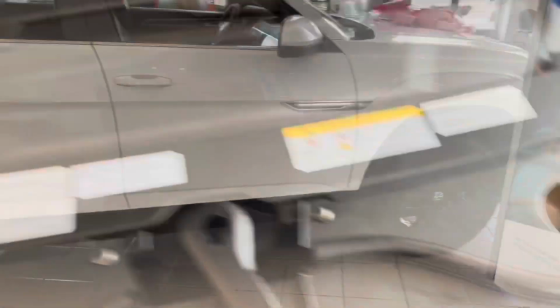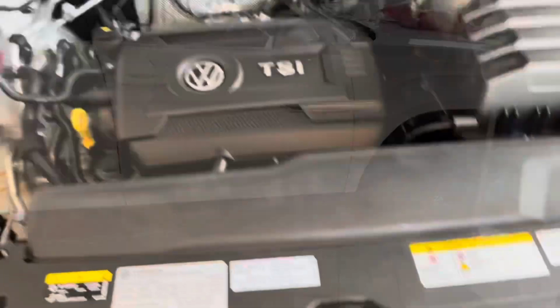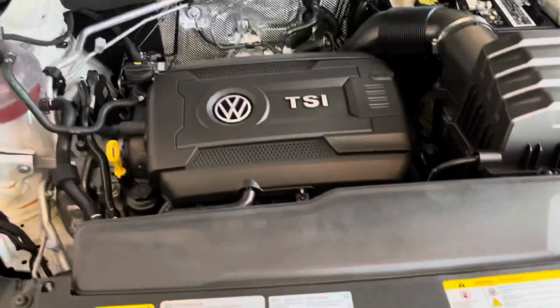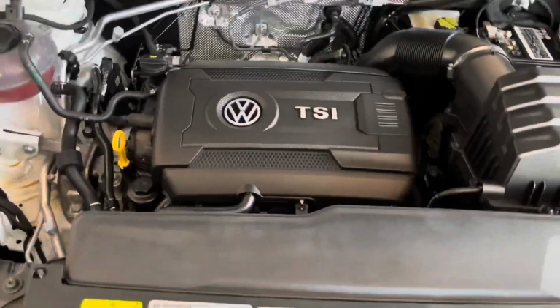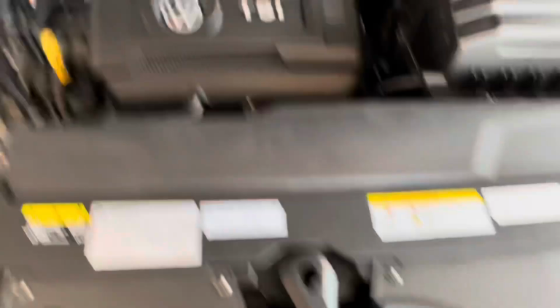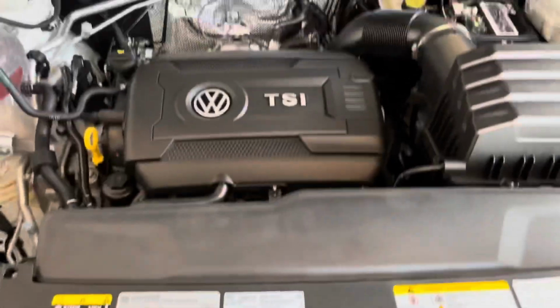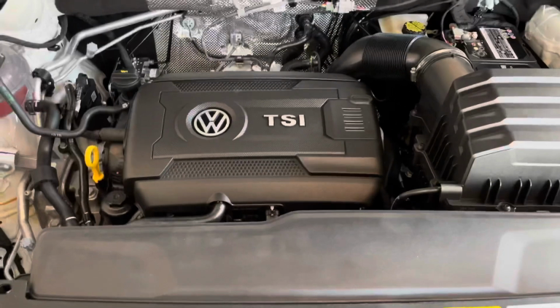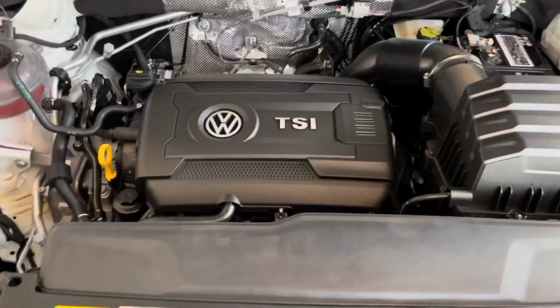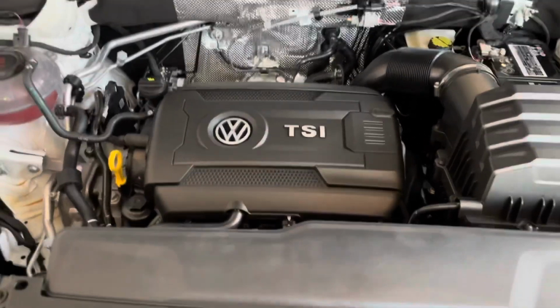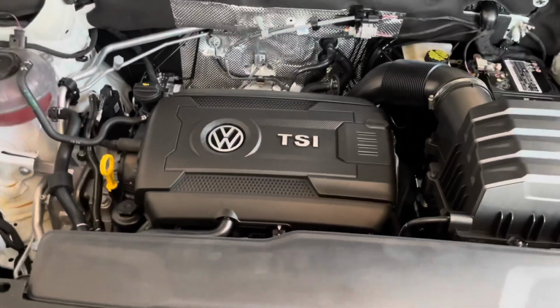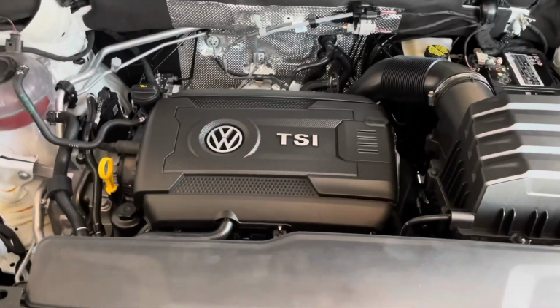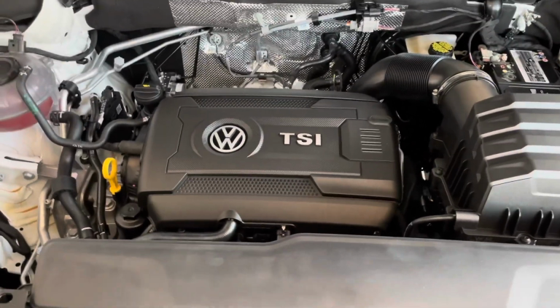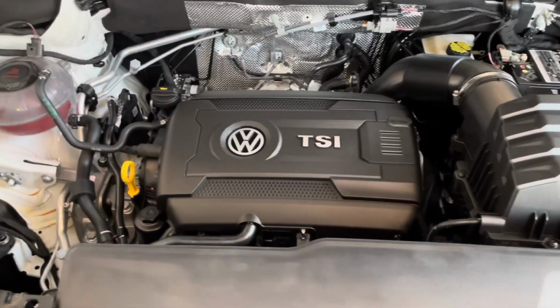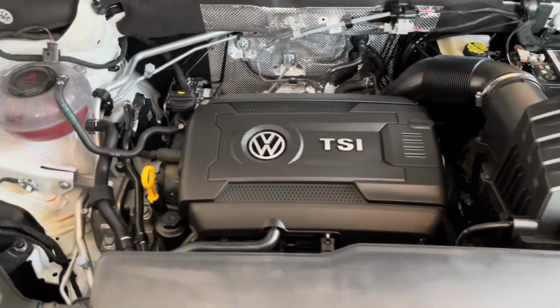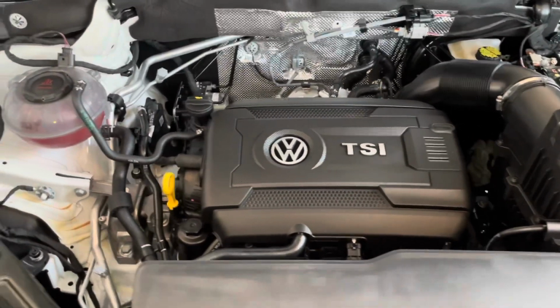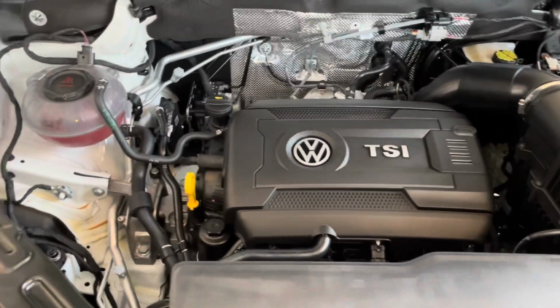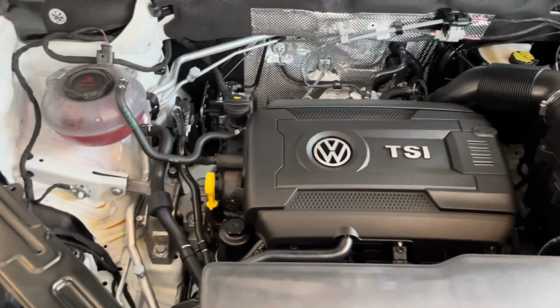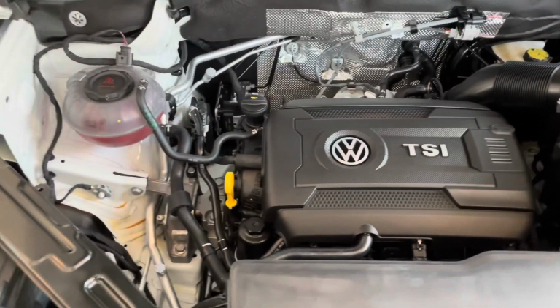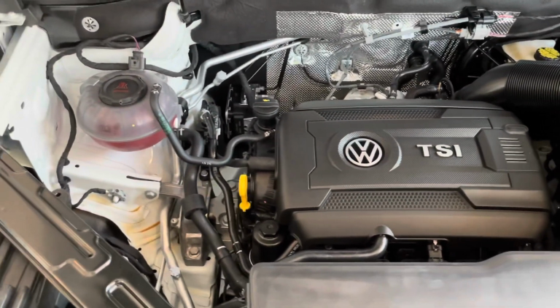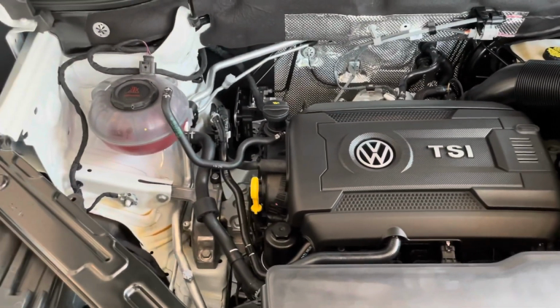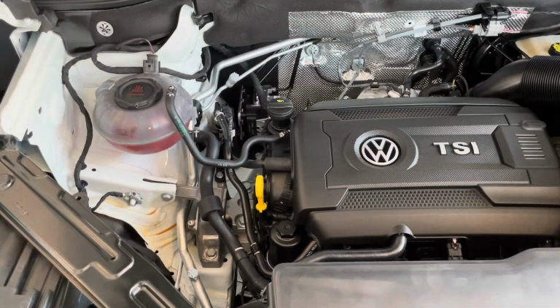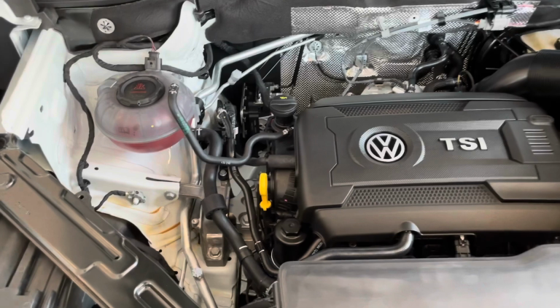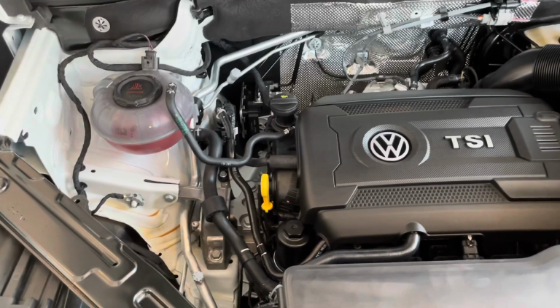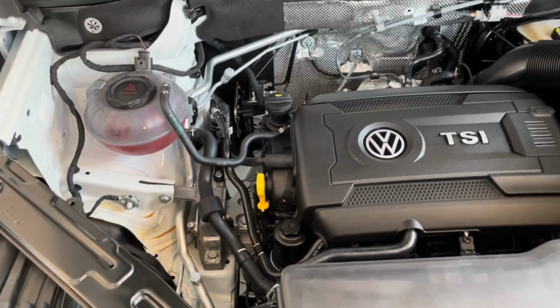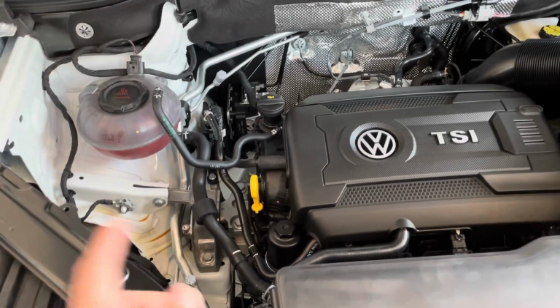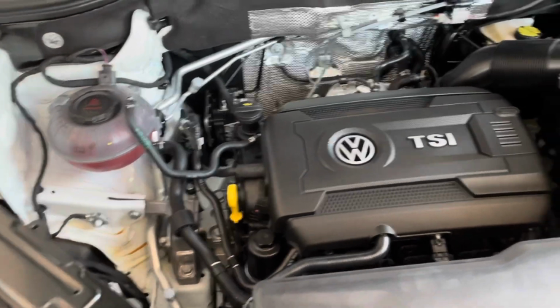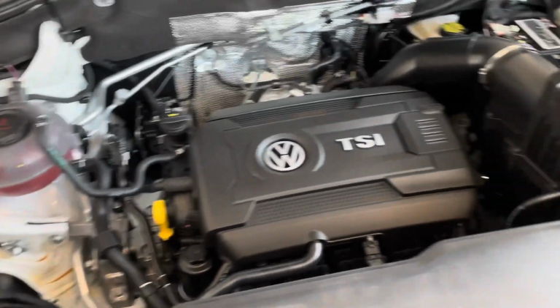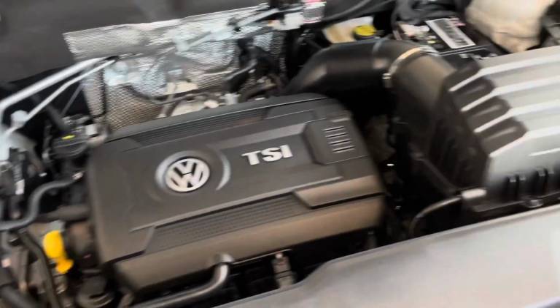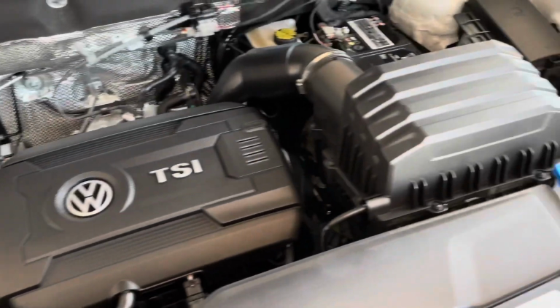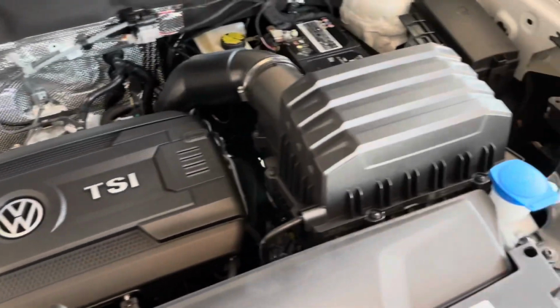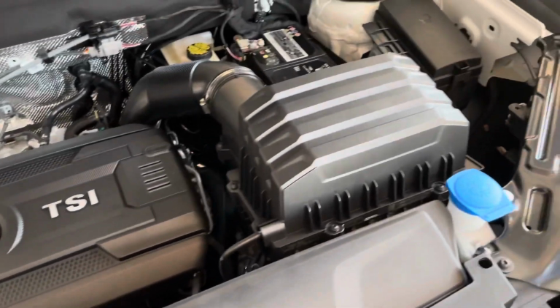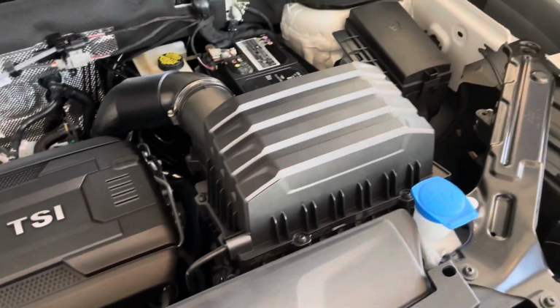Under the hood, this Atlas Cross Sport is going to have a 2-liter turbocharged engine. It's also going to have the clear compartments for your fluids.